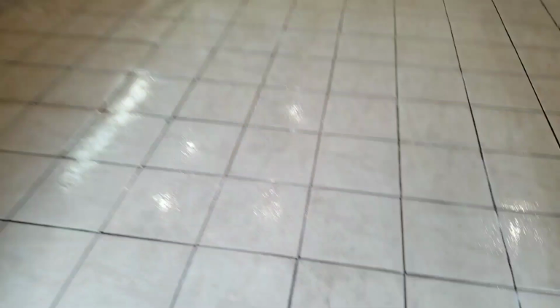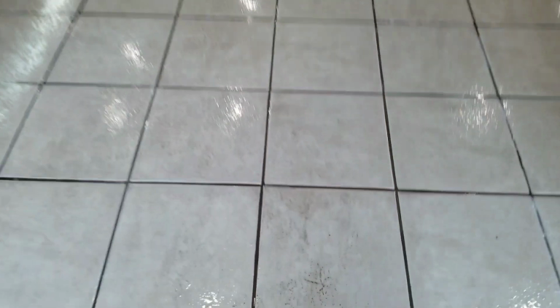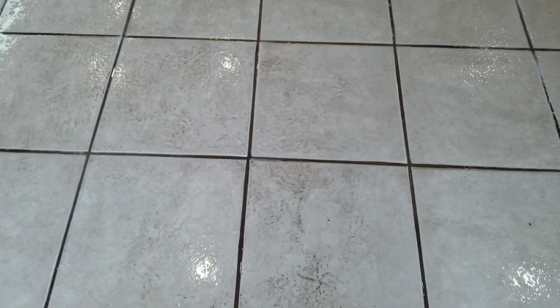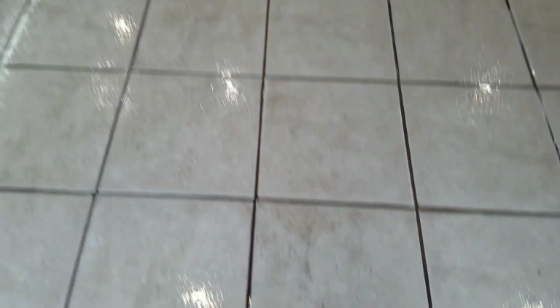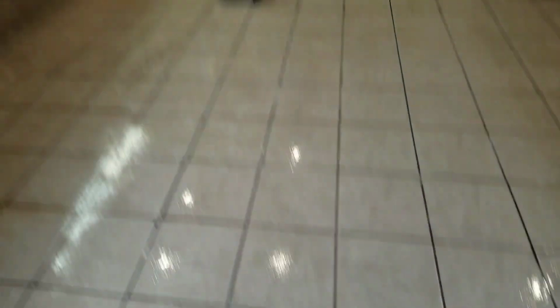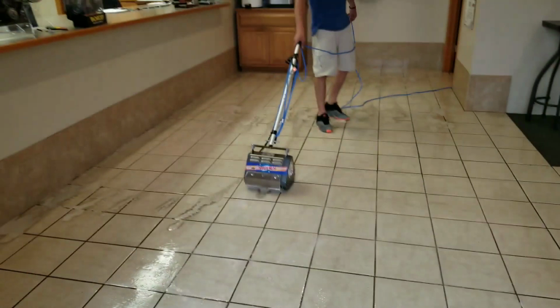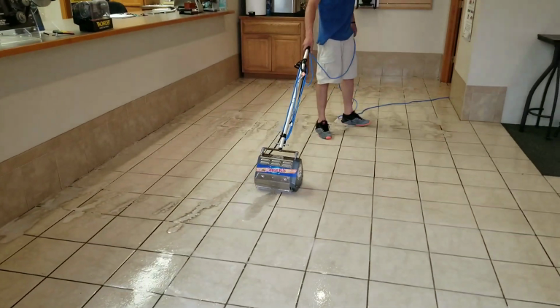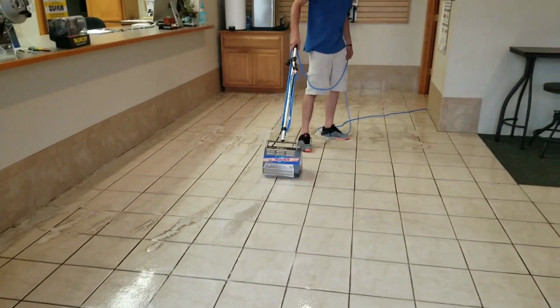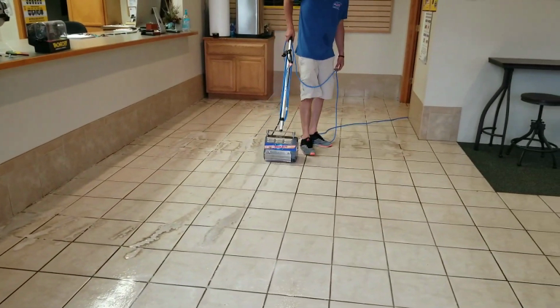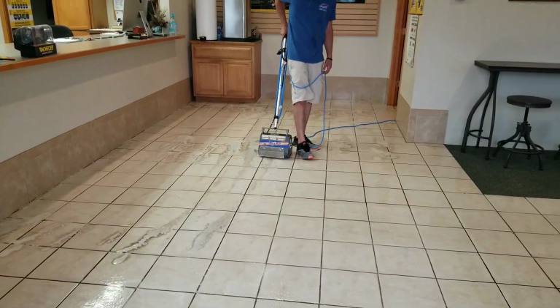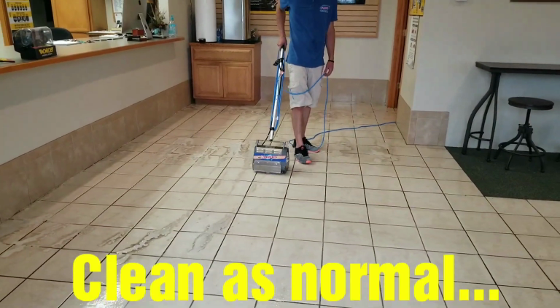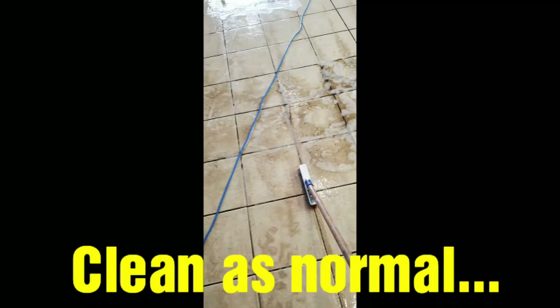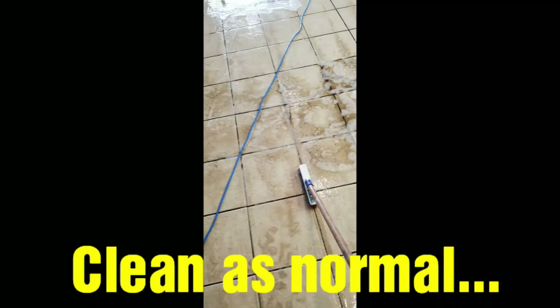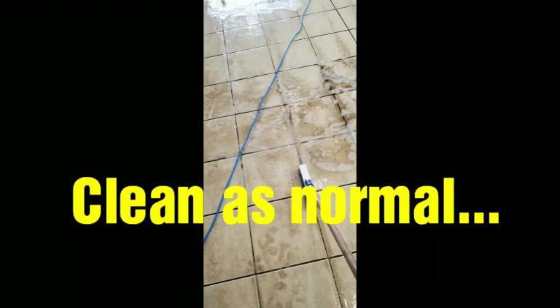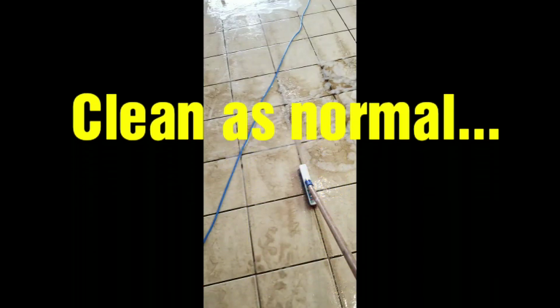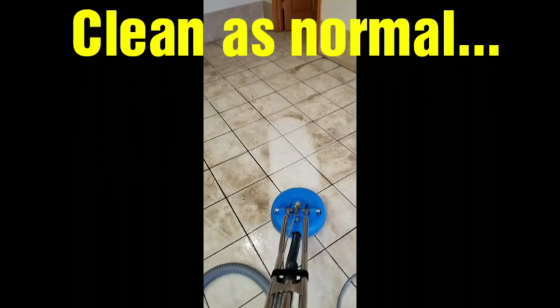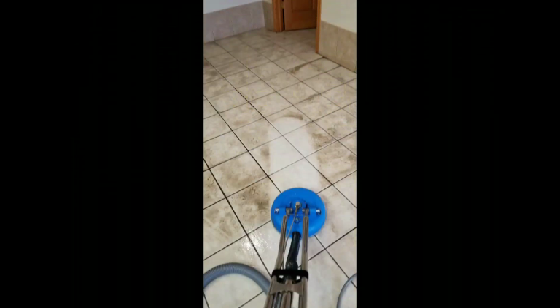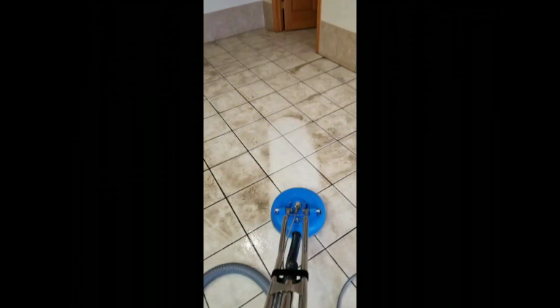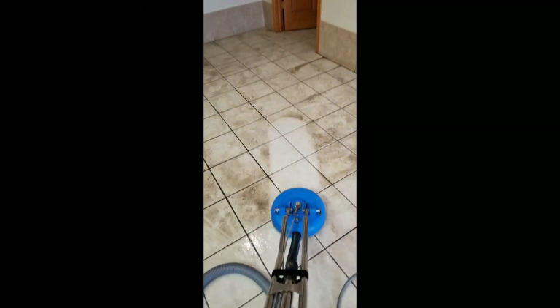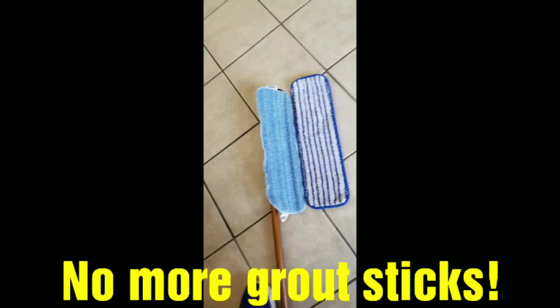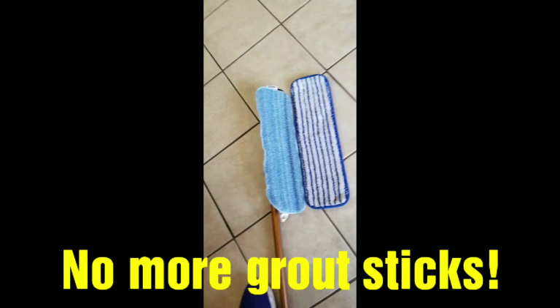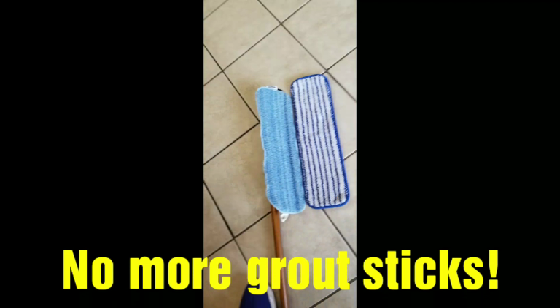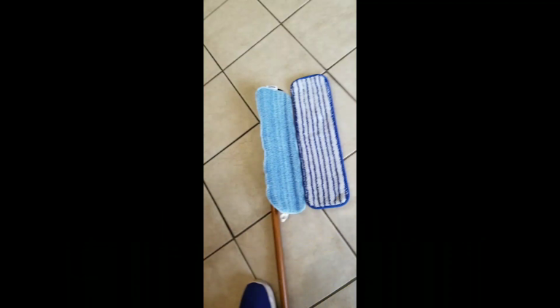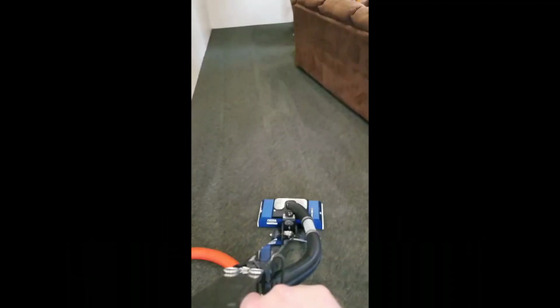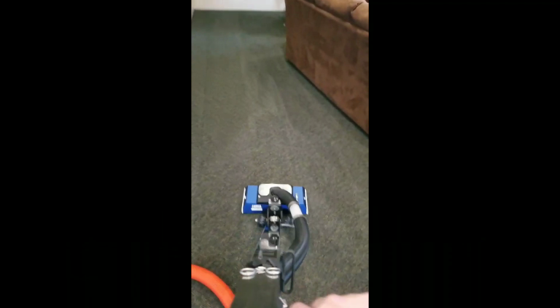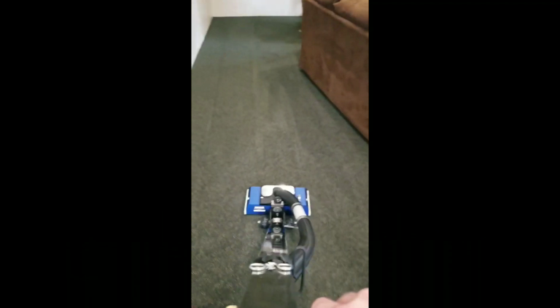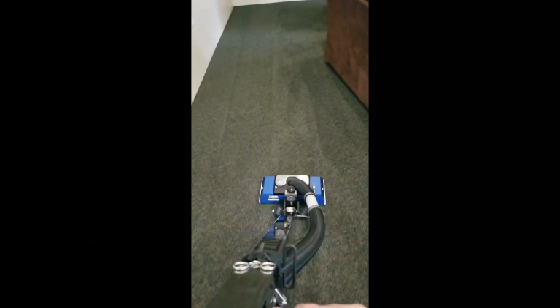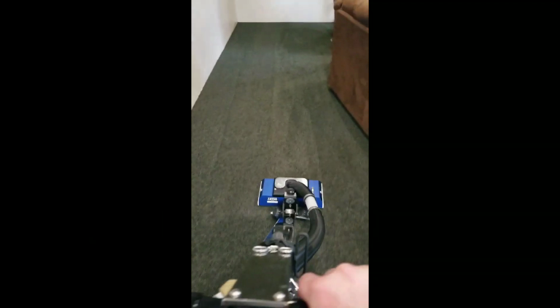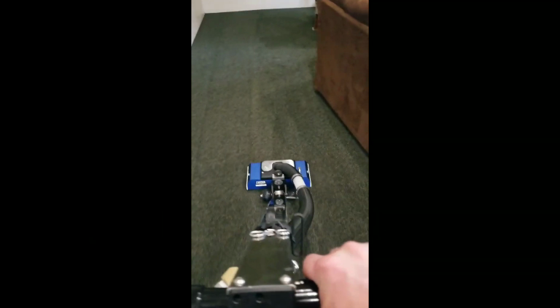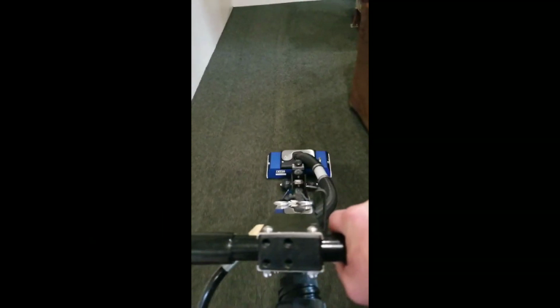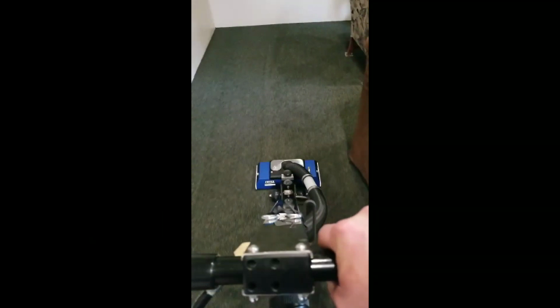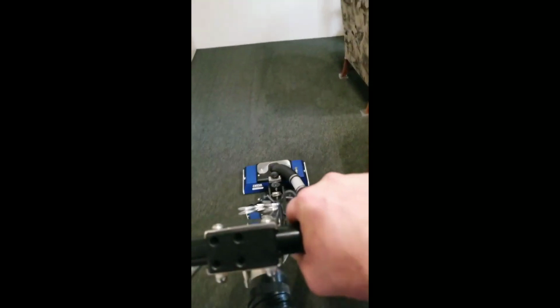Pre-spray down, making it work. We're agitating. All right, we just pre-sprayed. We did some agitation because it's been a few years since it's been cleaned.